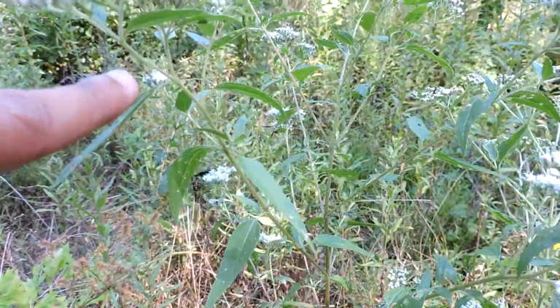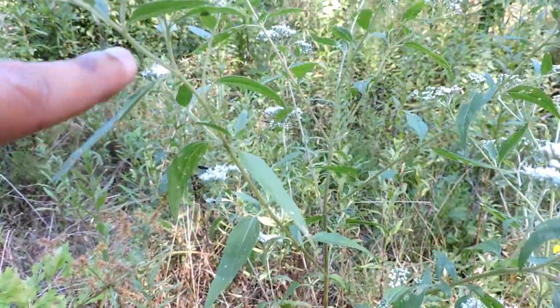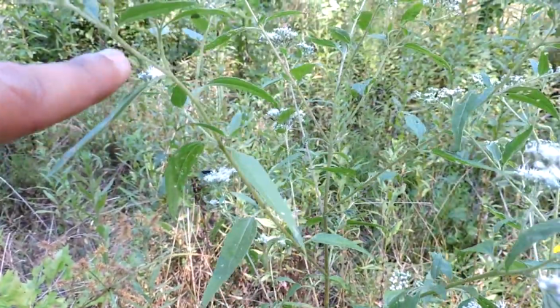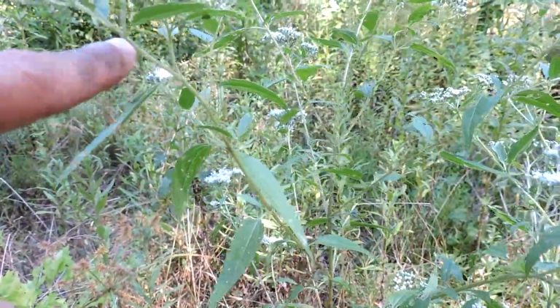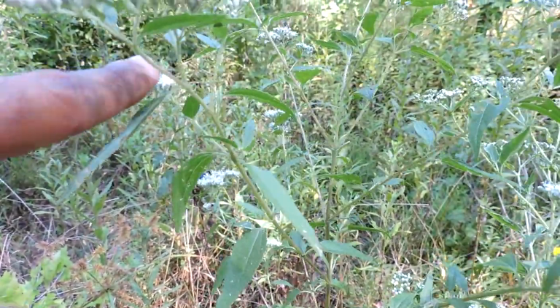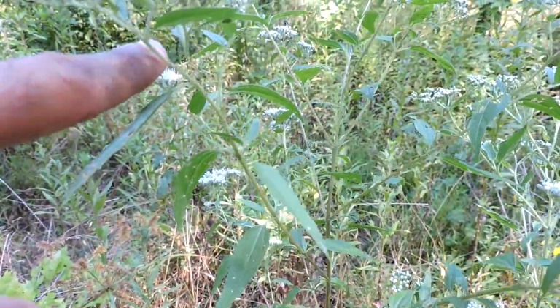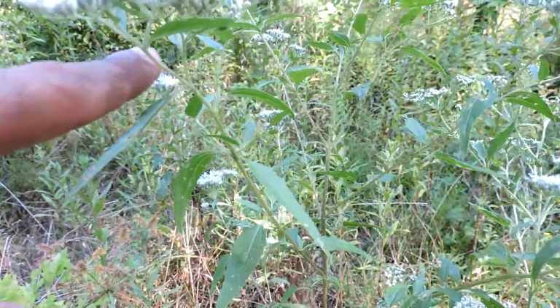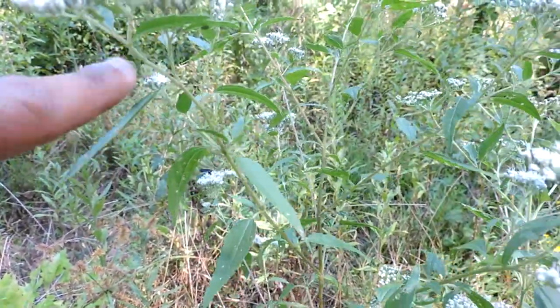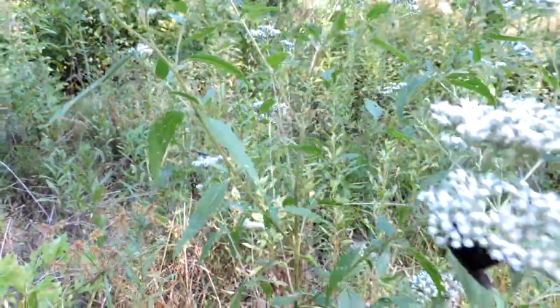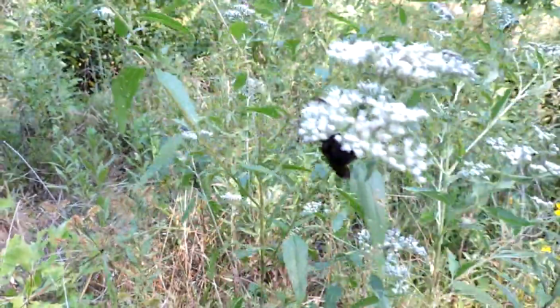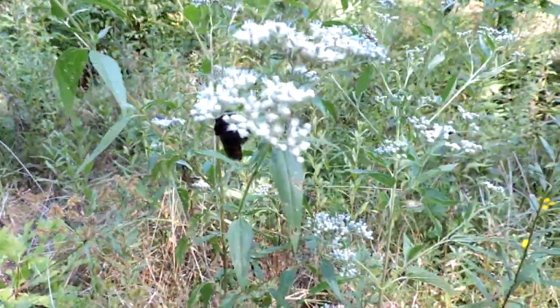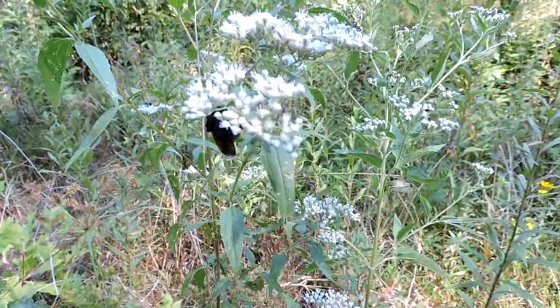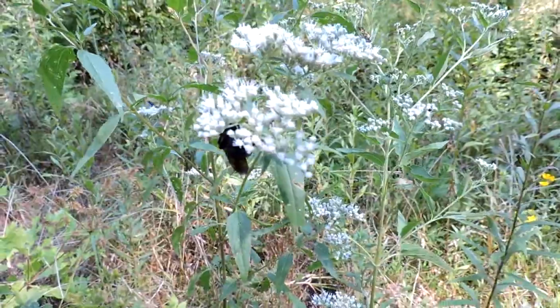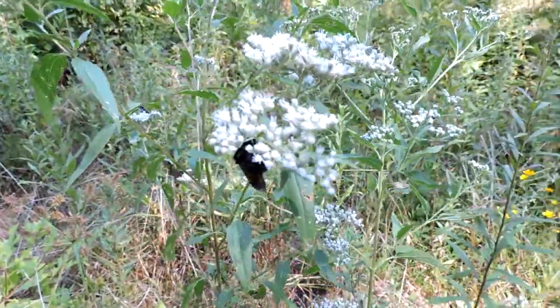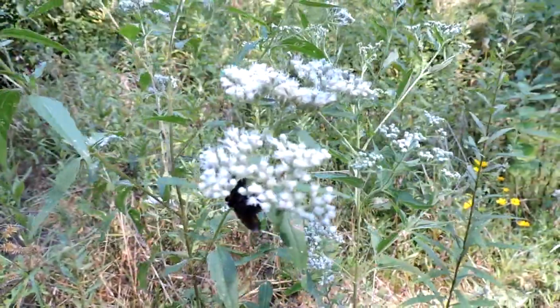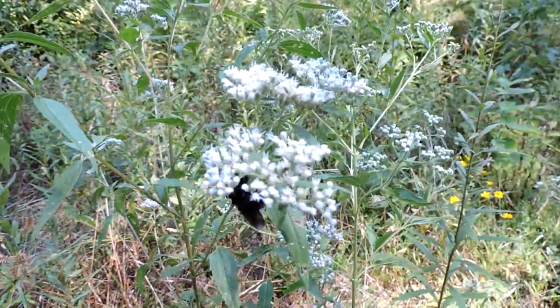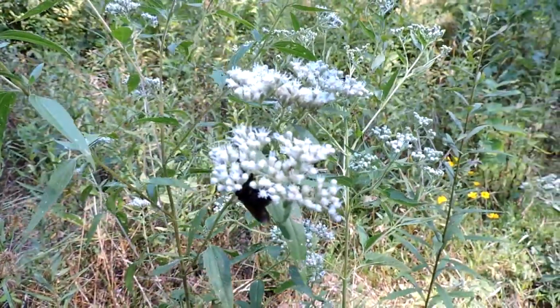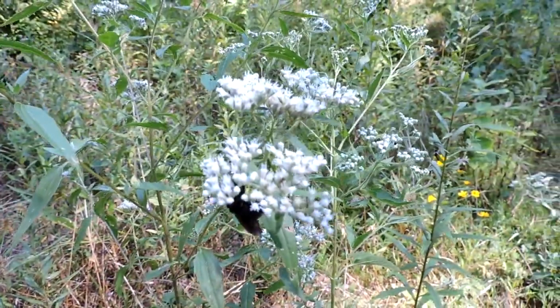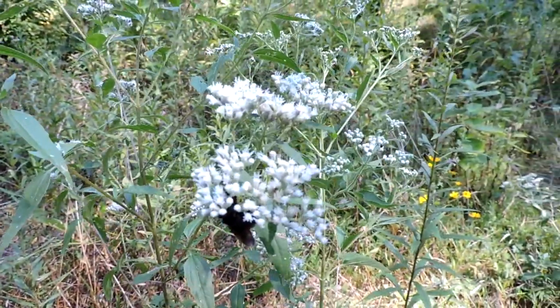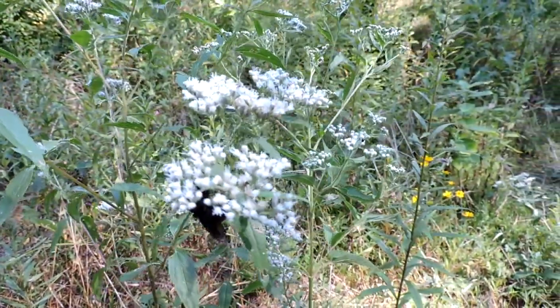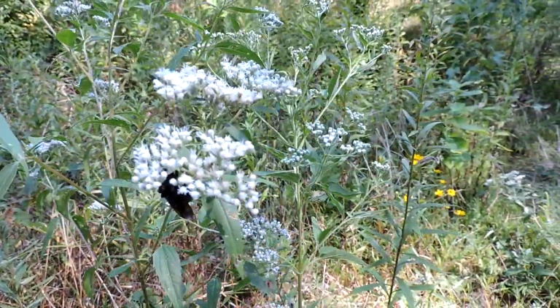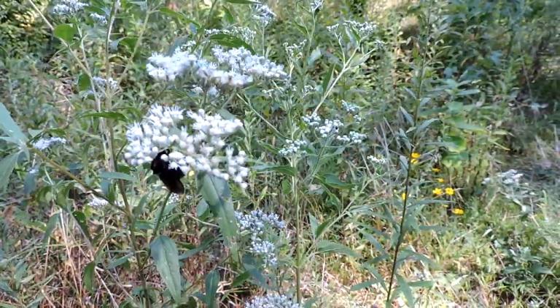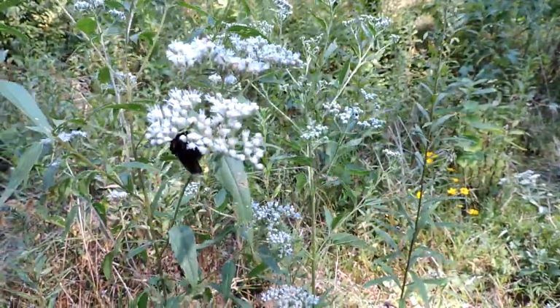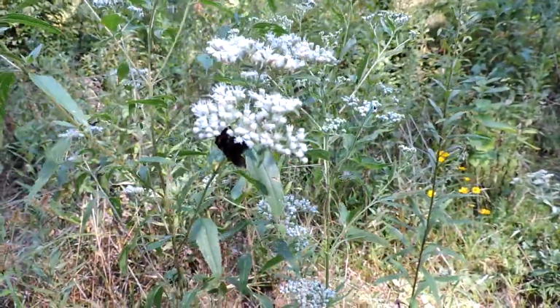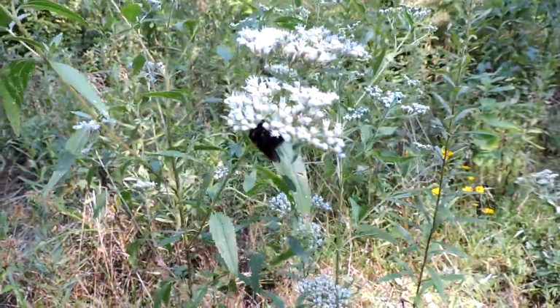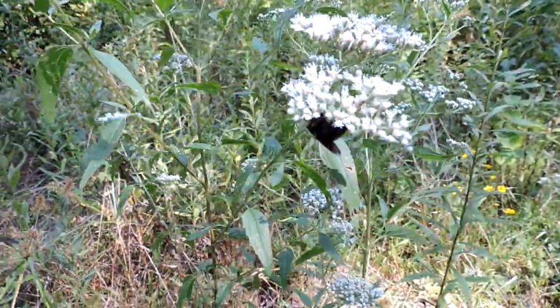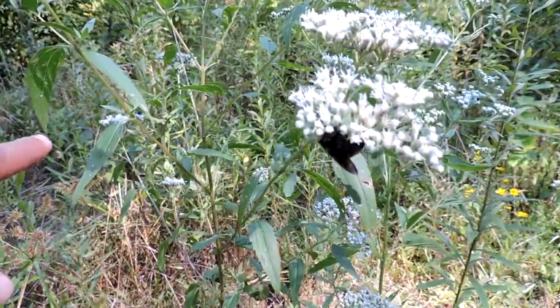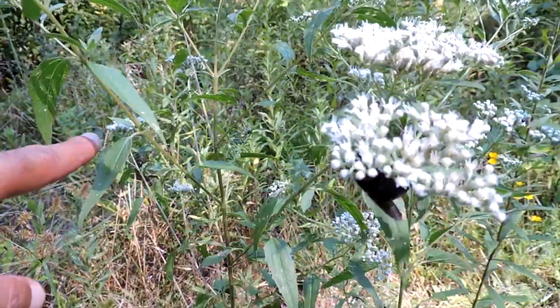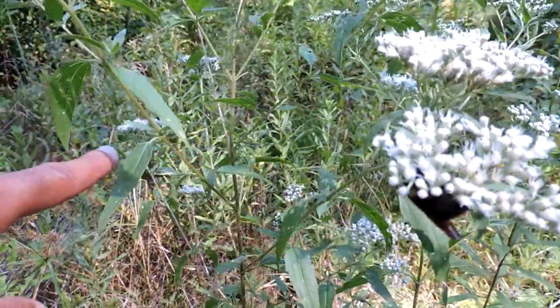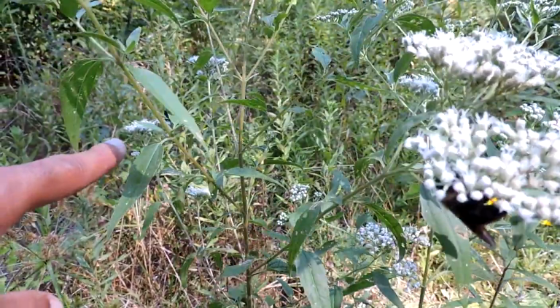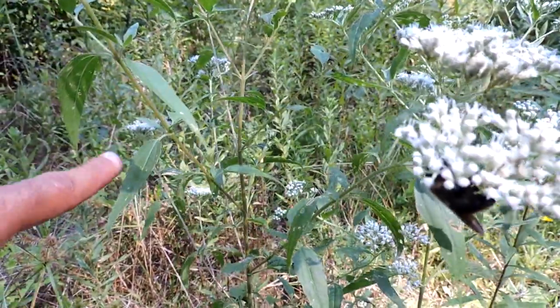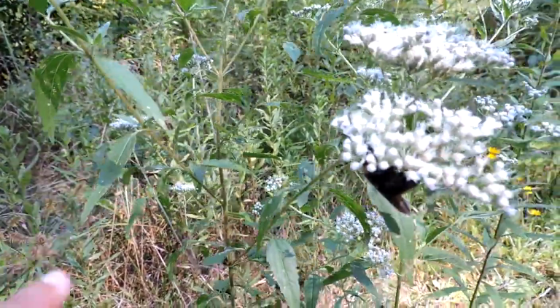The Late Thoroughwort has more of a fuzzy look to it than the others. The flower is very similar. It can also be confused with common boneset — until you see the leaves, because these leaves don't clasp, they don't go around the stem.